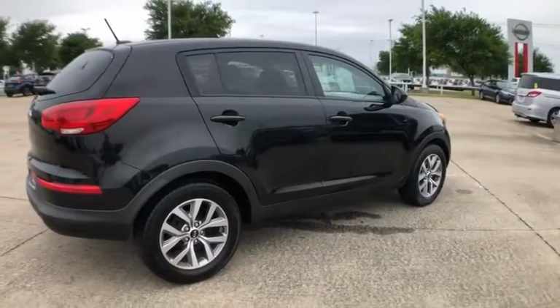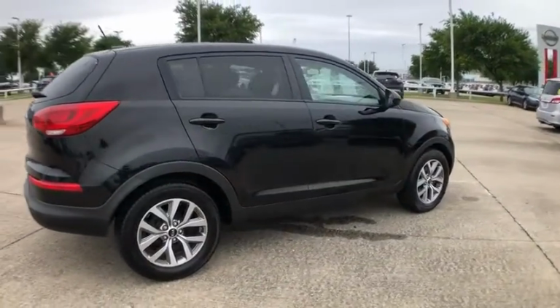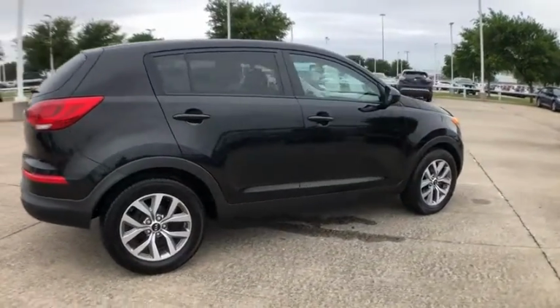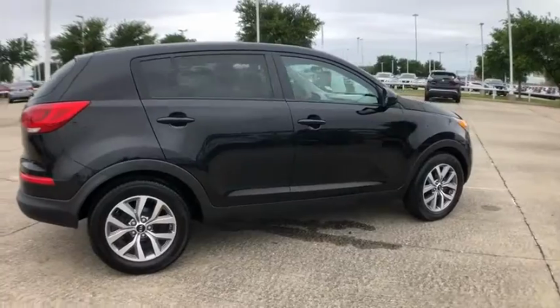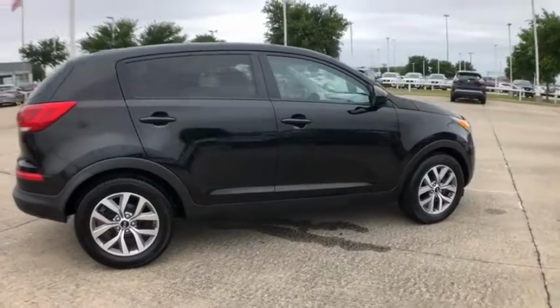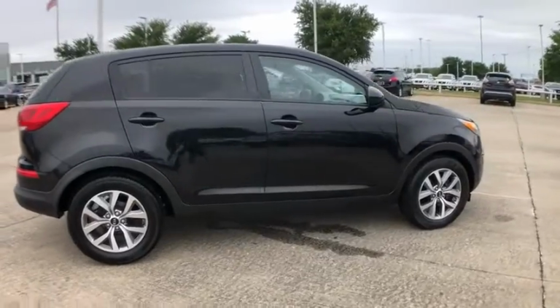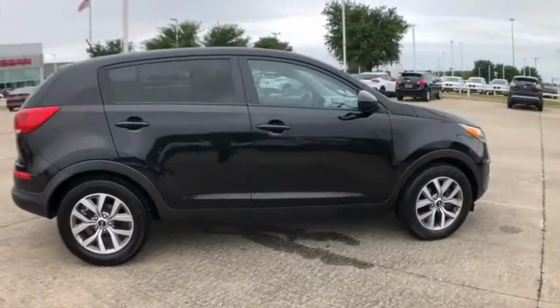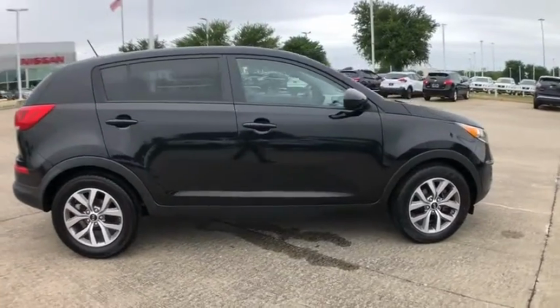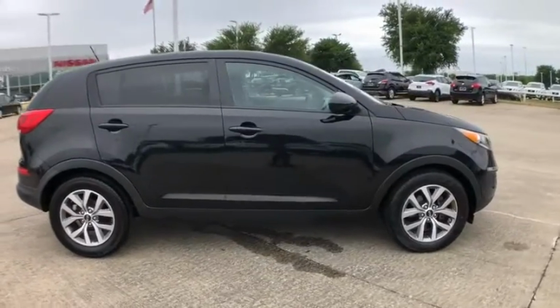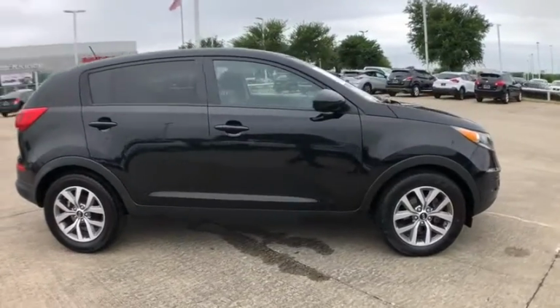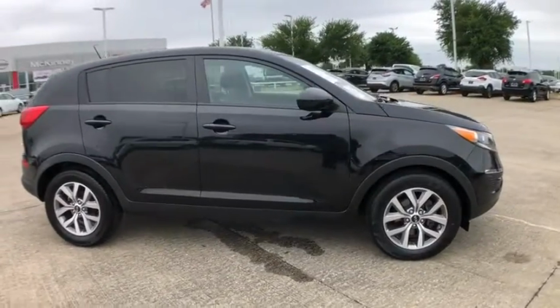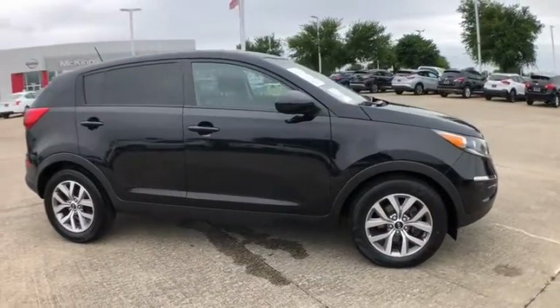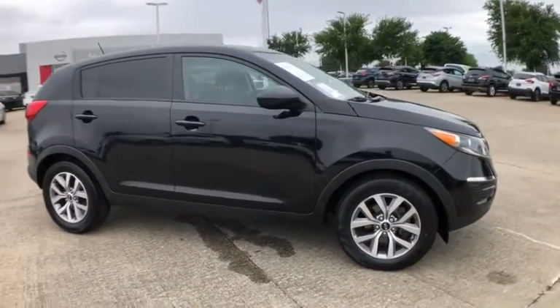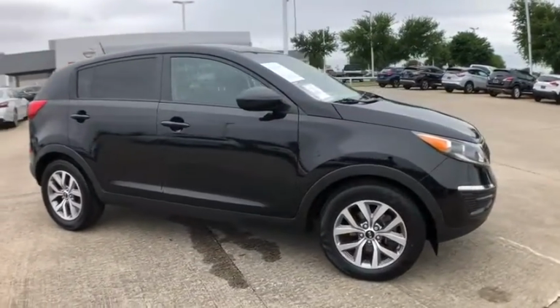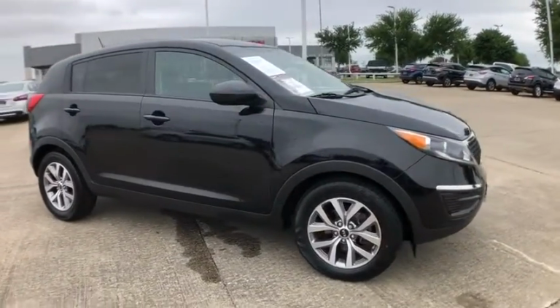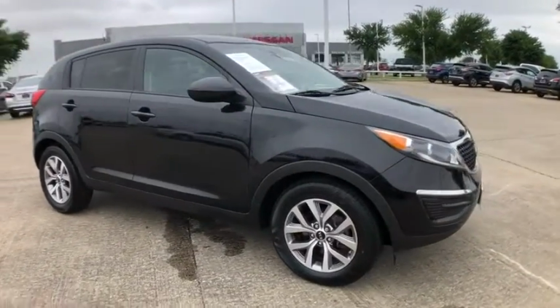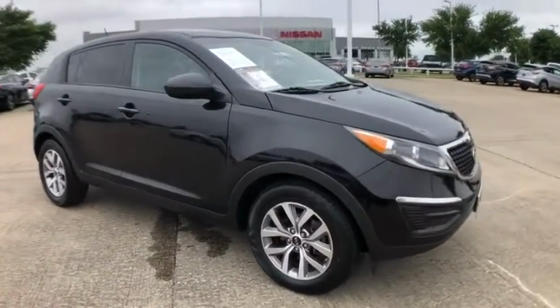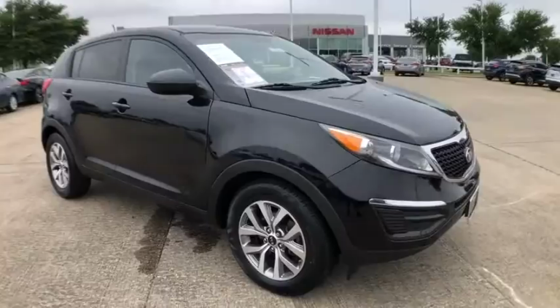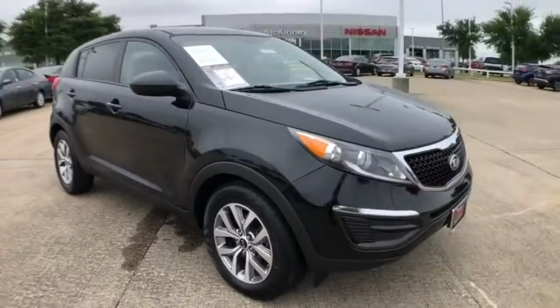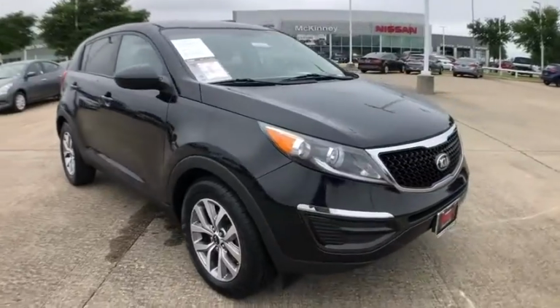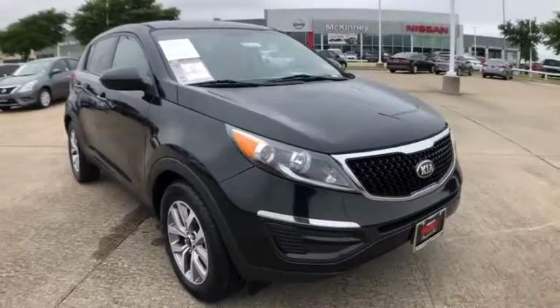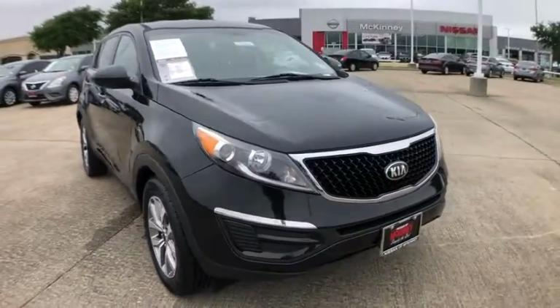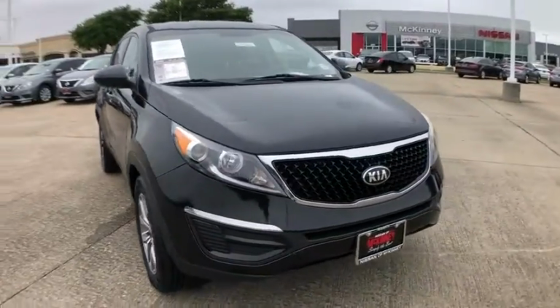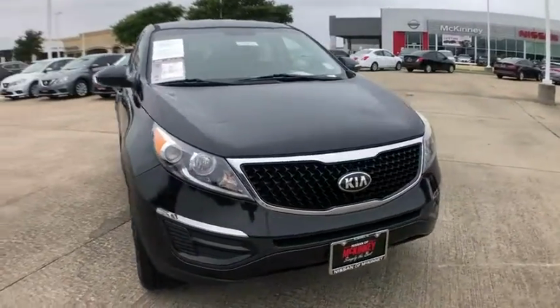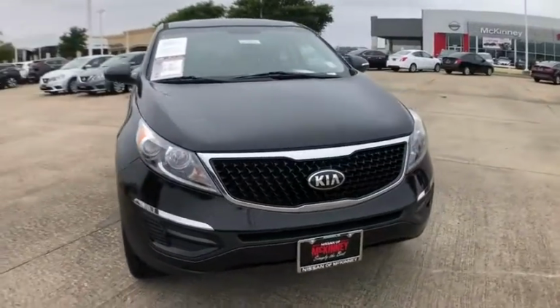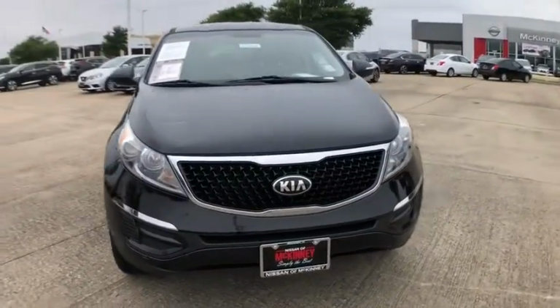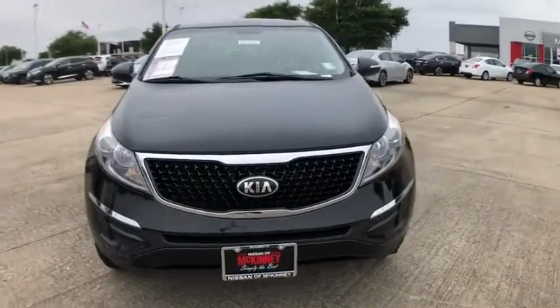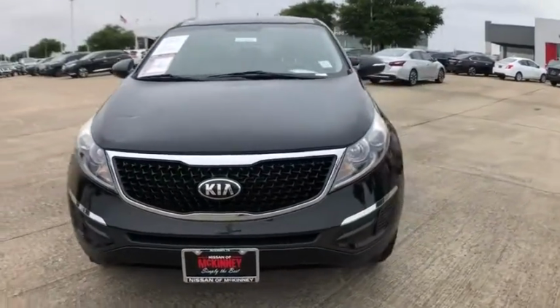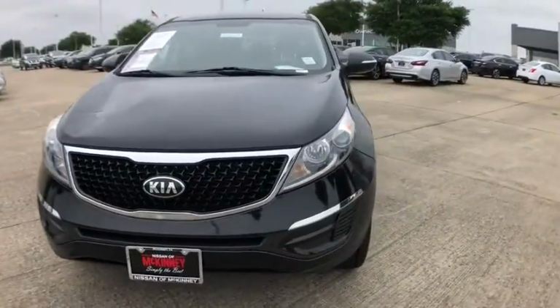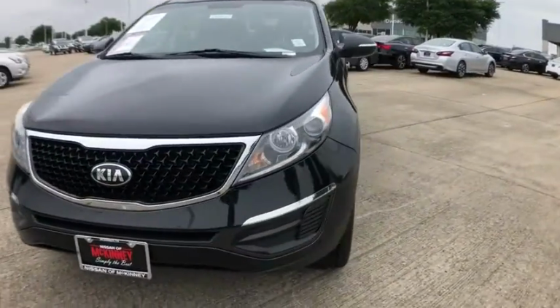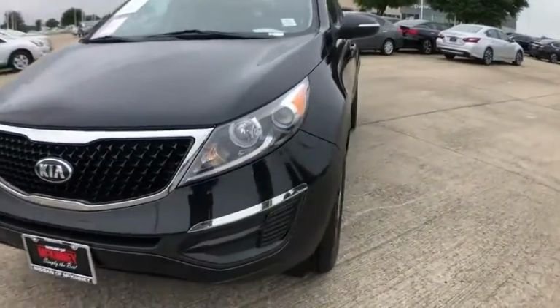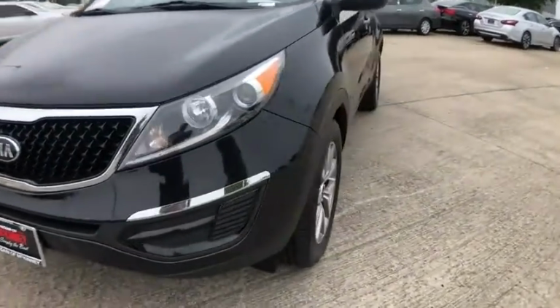Here are some of this vehicle's great options: traction control, dual airbags, alloy wheels, power steering, four-wheel disc brakes, electronic stability control, rear window defroster.